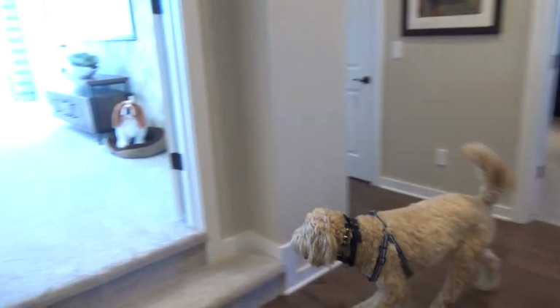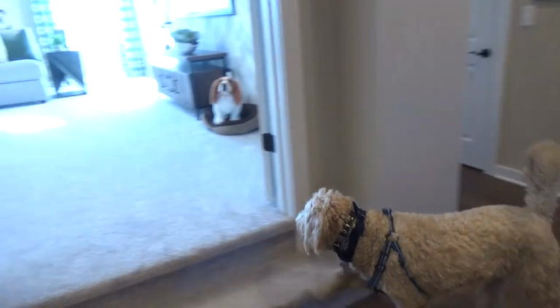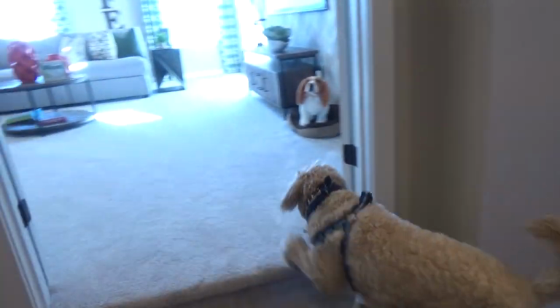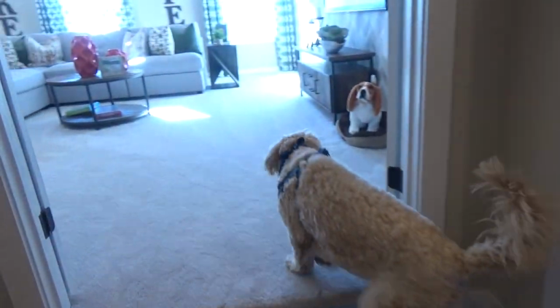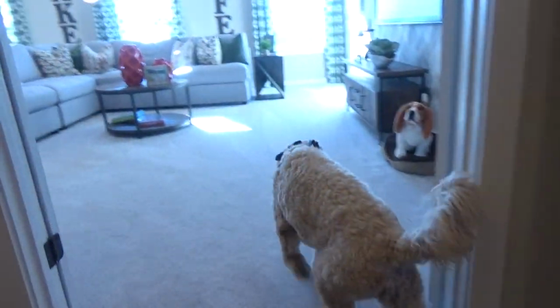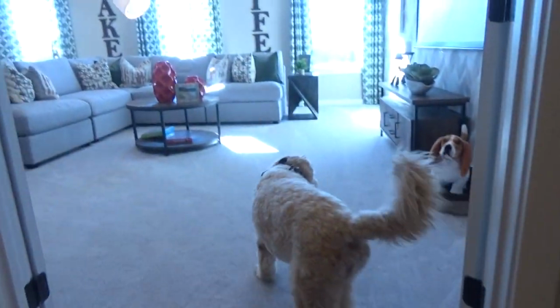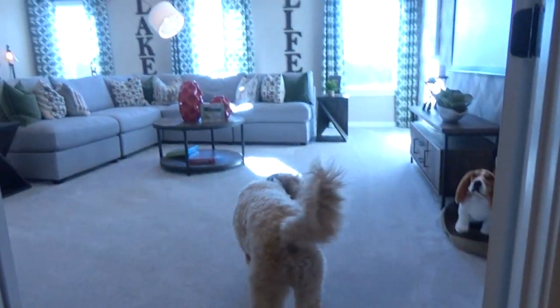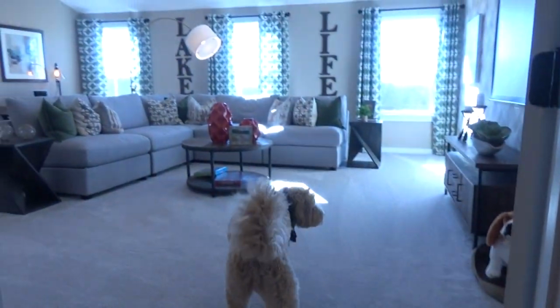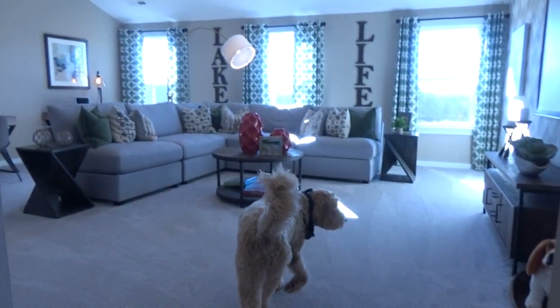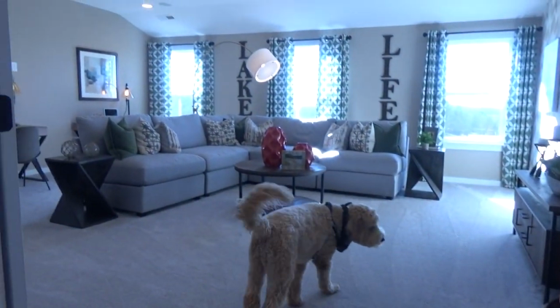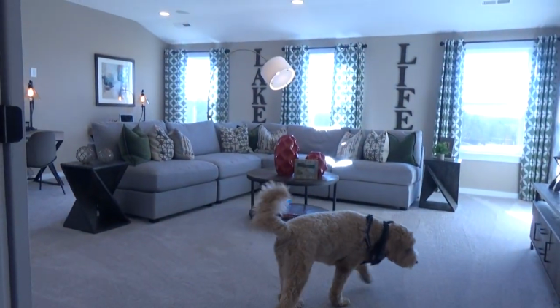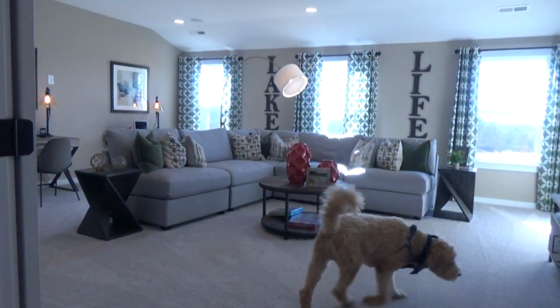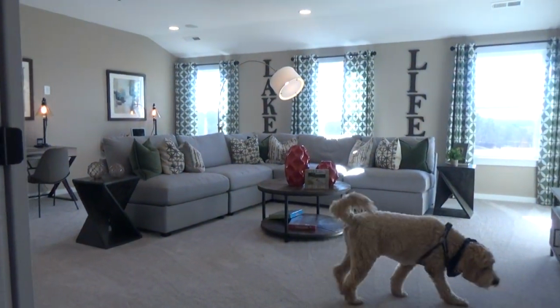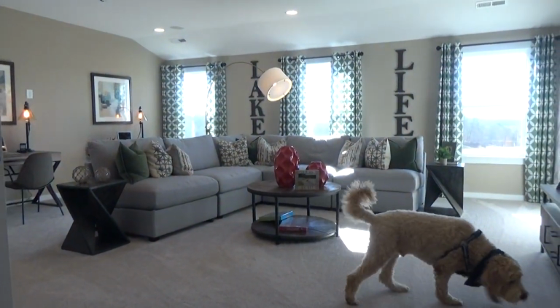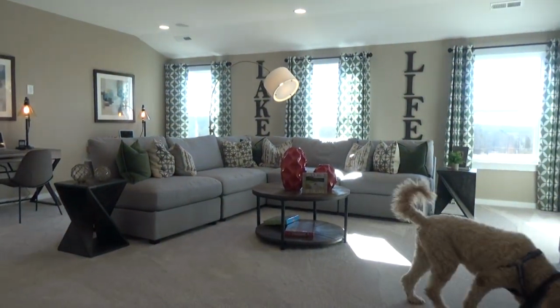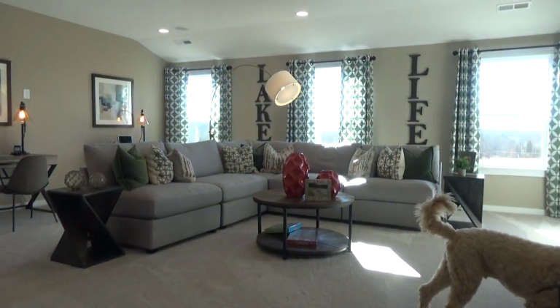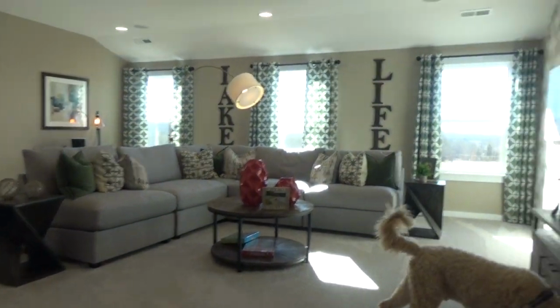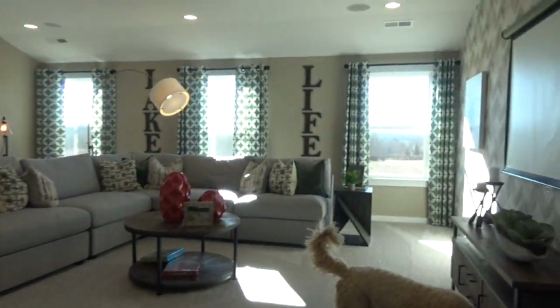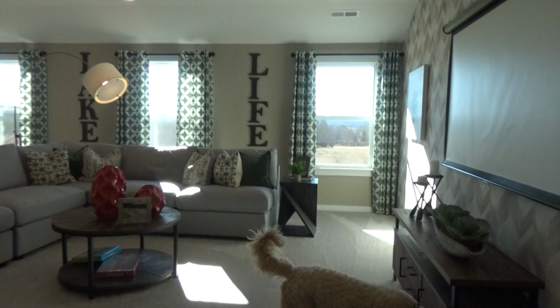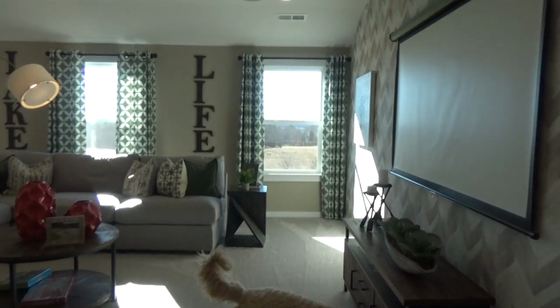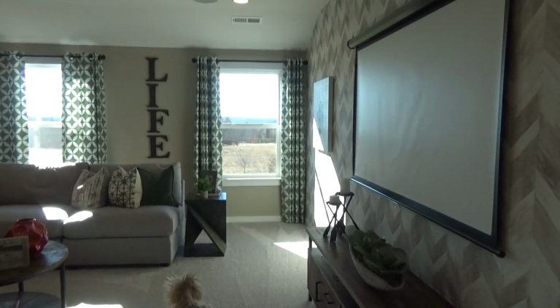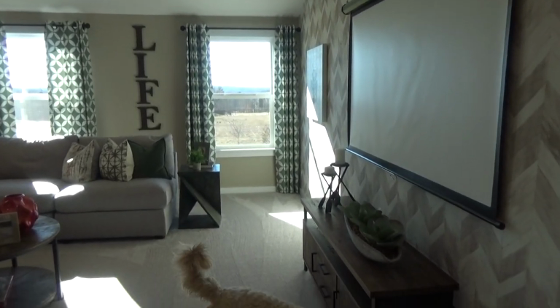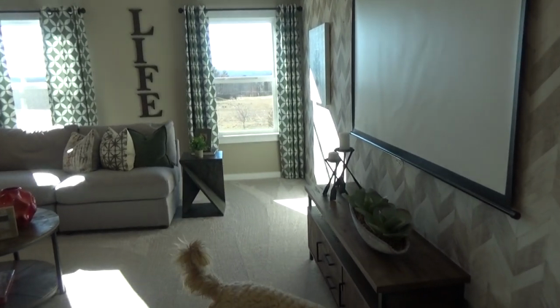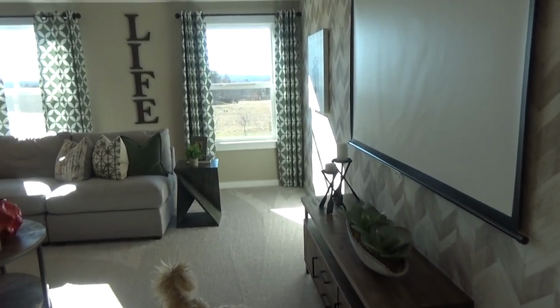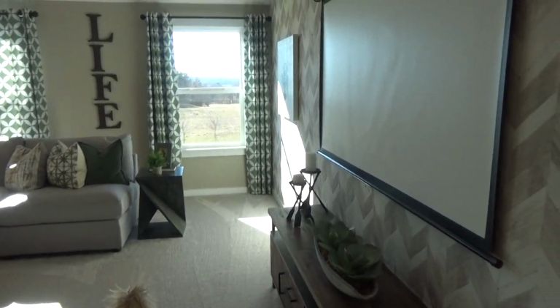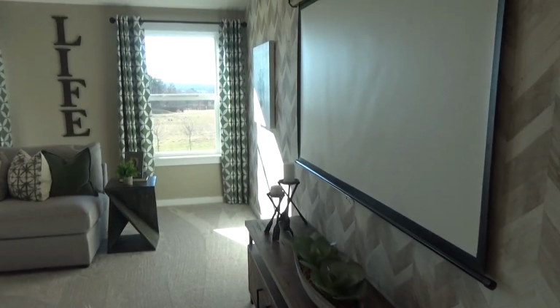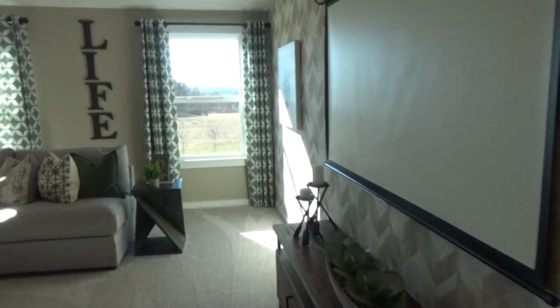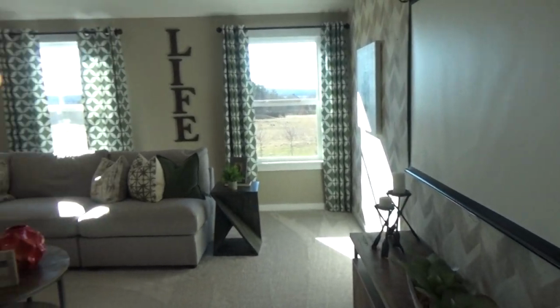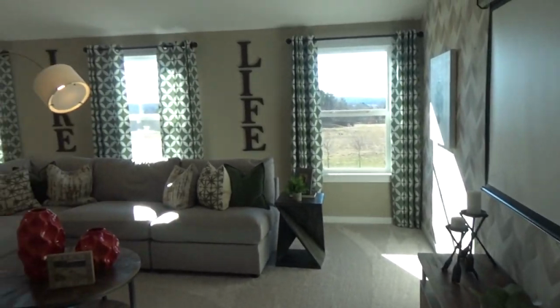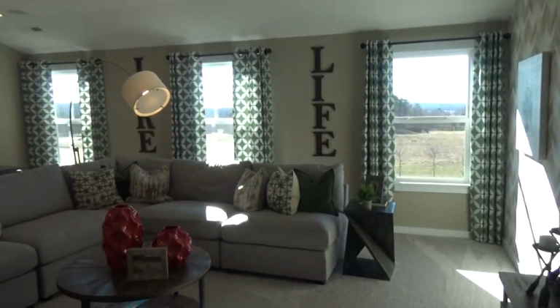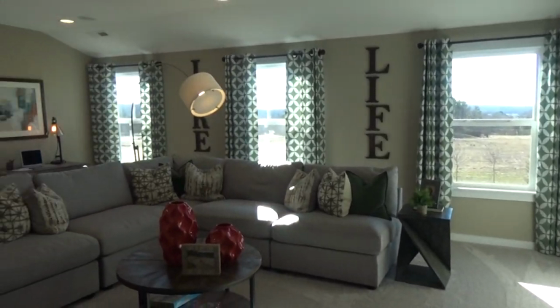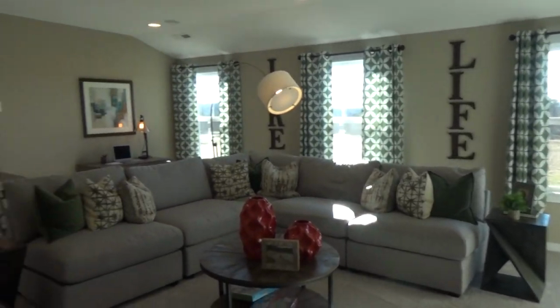Want to check out the bonus room? Oh my goodness — you didn't, Taylor Morrison! Look at this: they've got a projector, a wire for a screen and a projector.